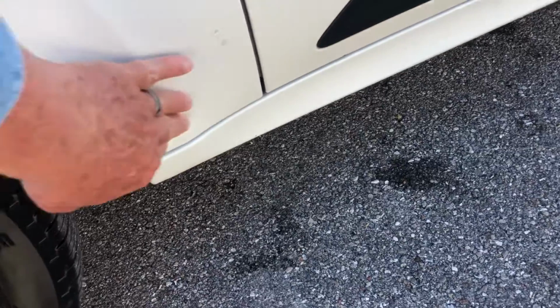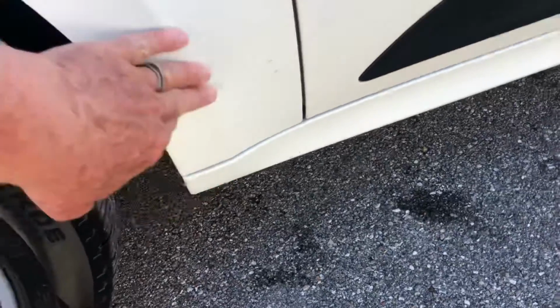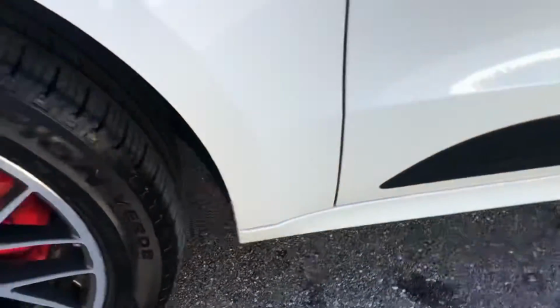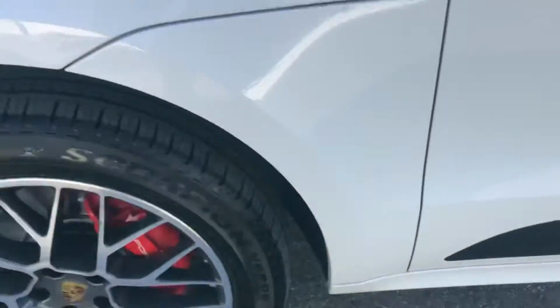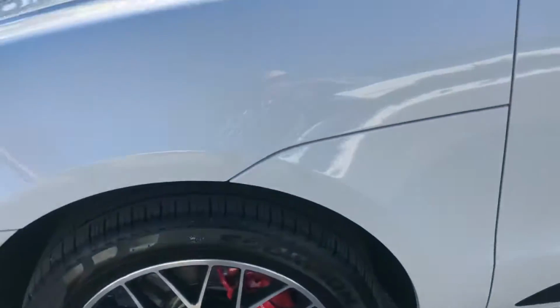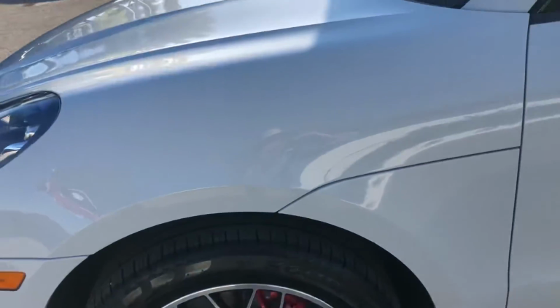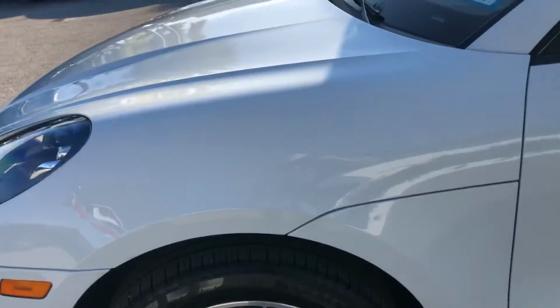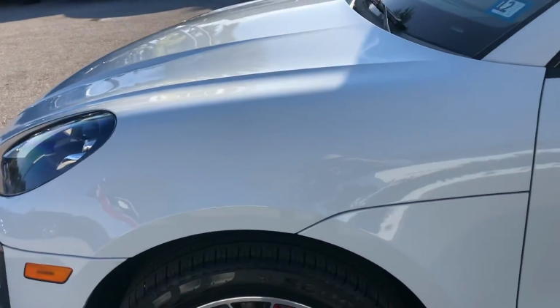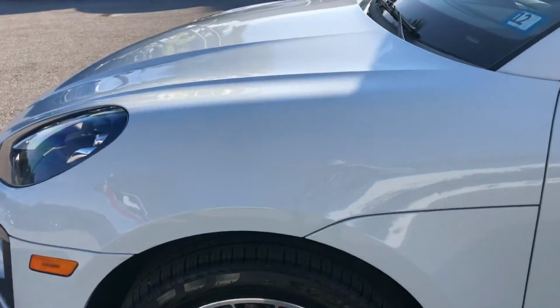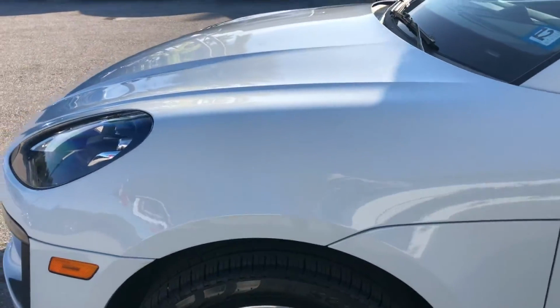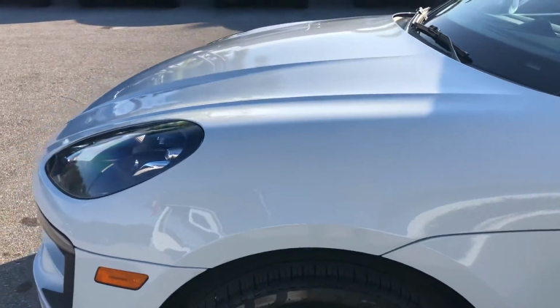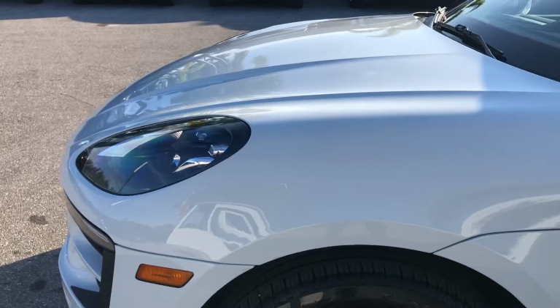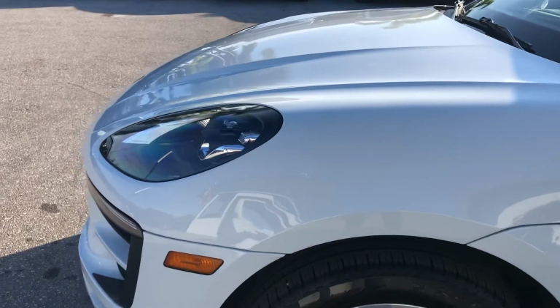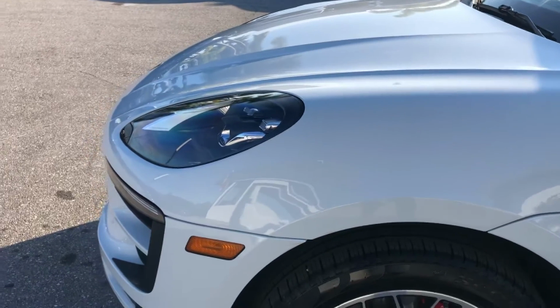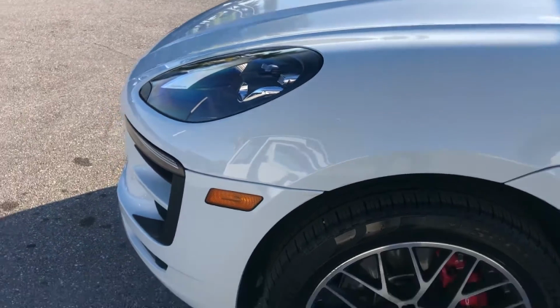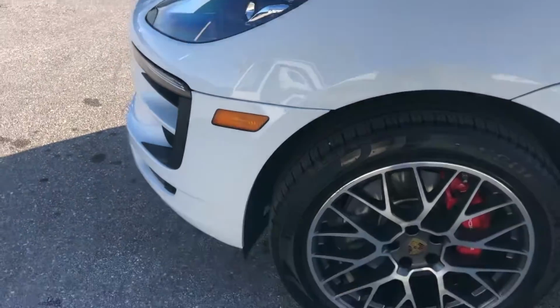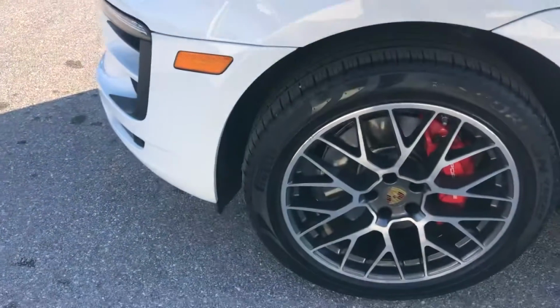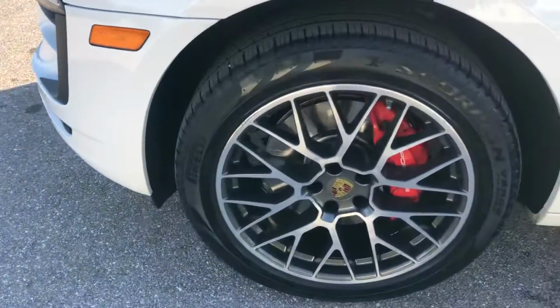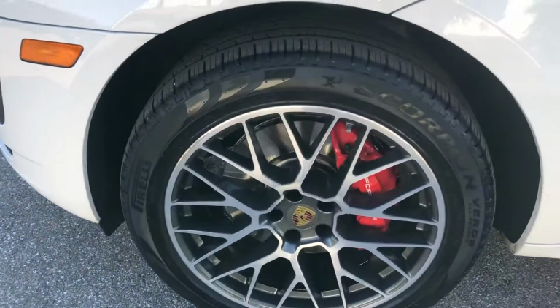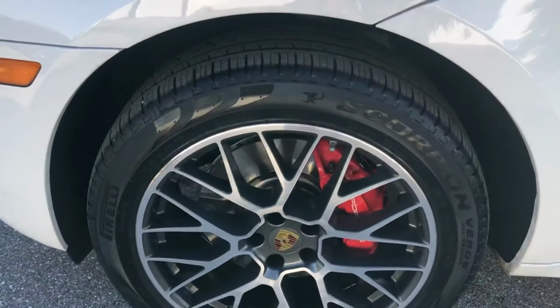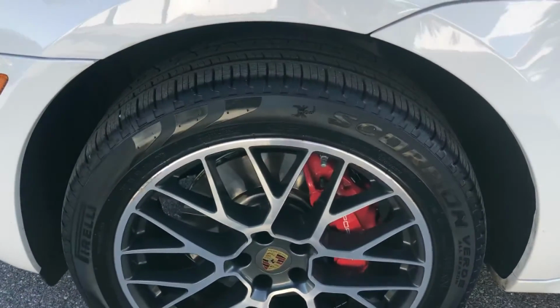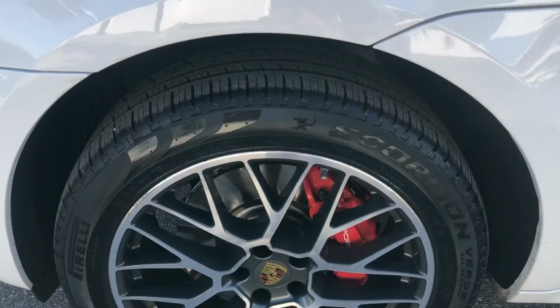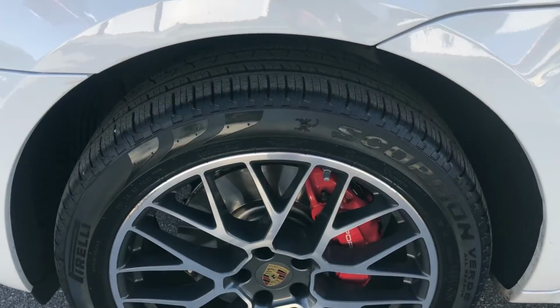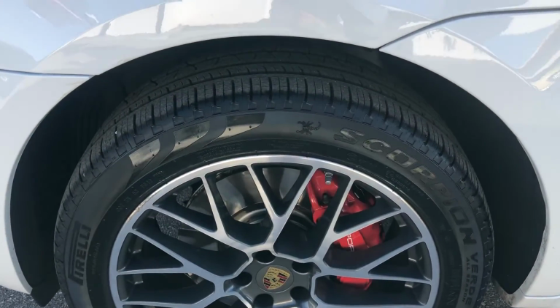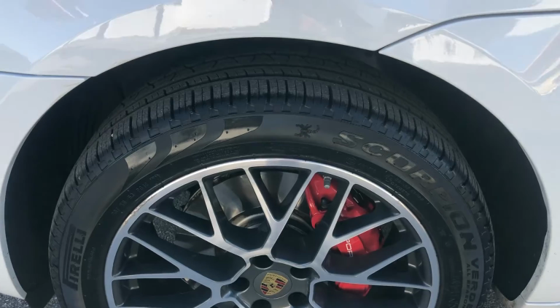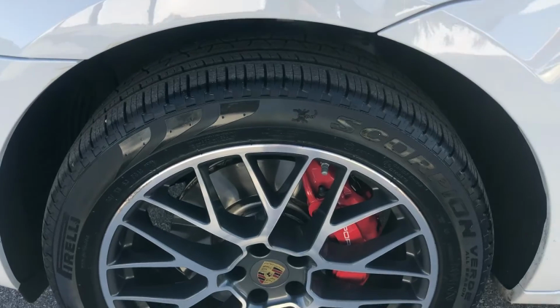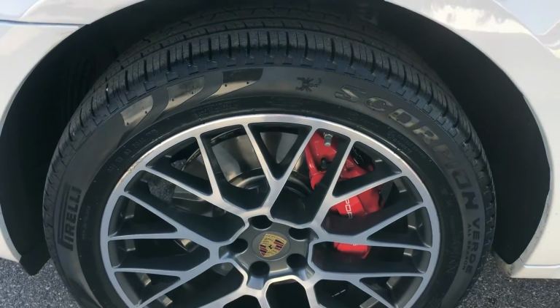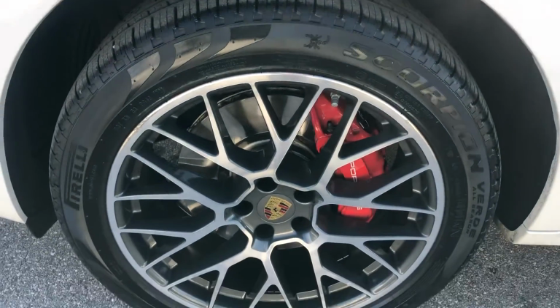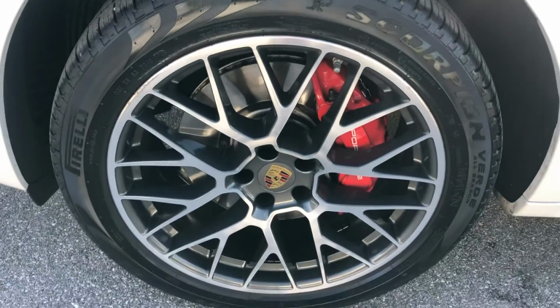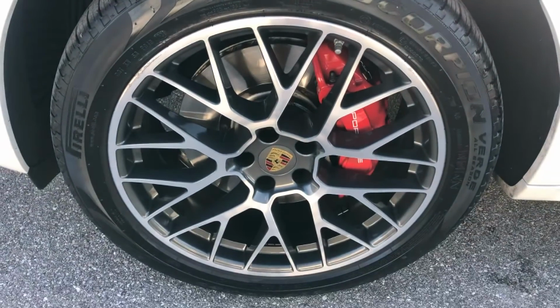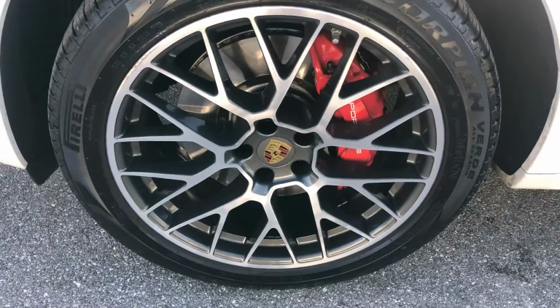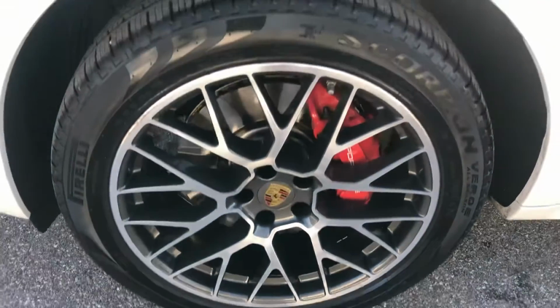A couple little scratches there, nothing big though — may be able to be buffed out. Take a look at the tire and the wheel — got a little bit of curb rash.